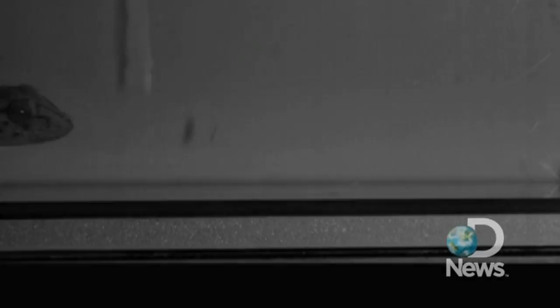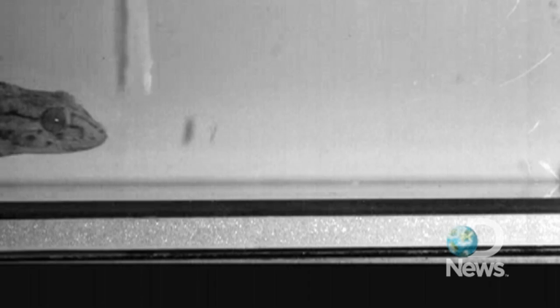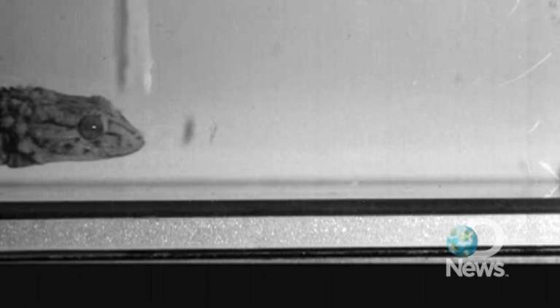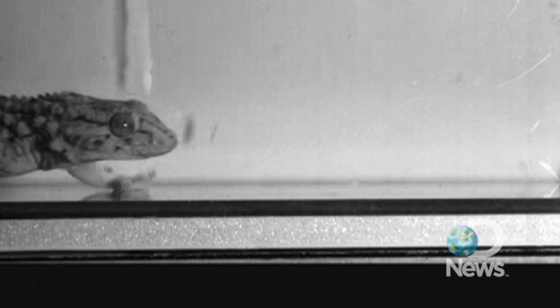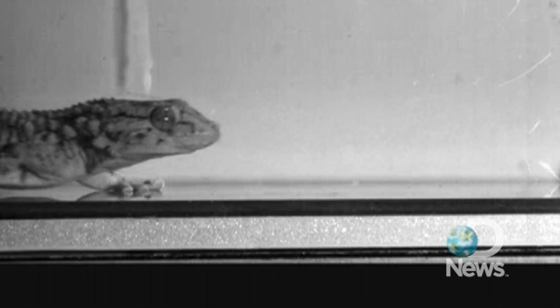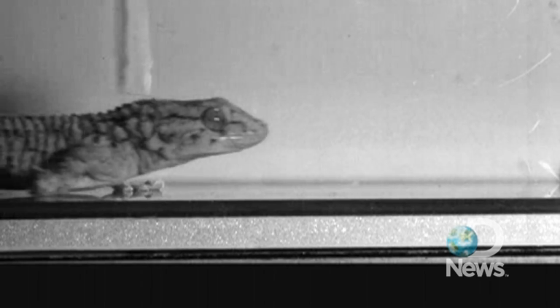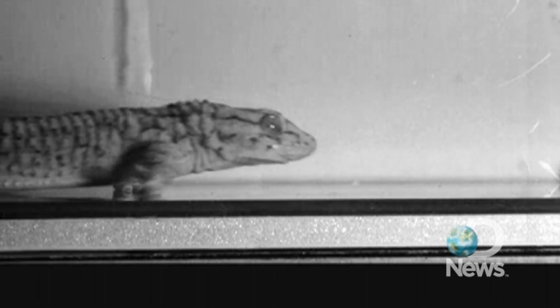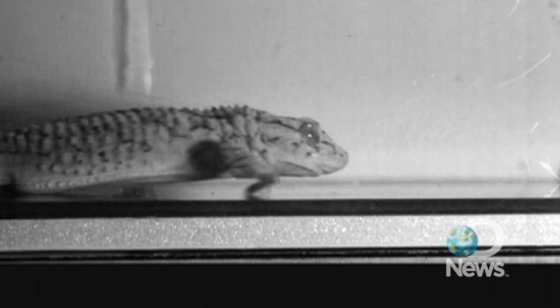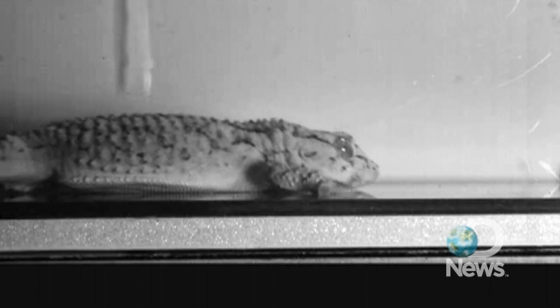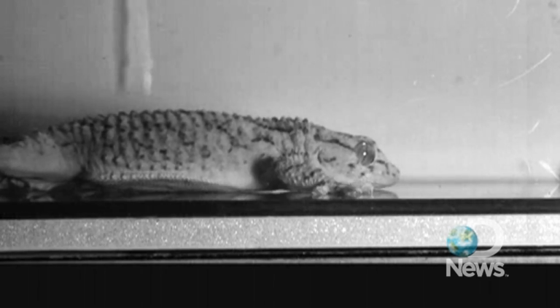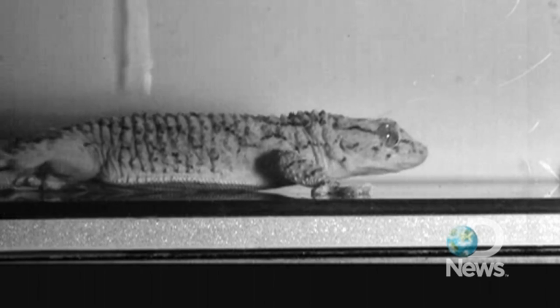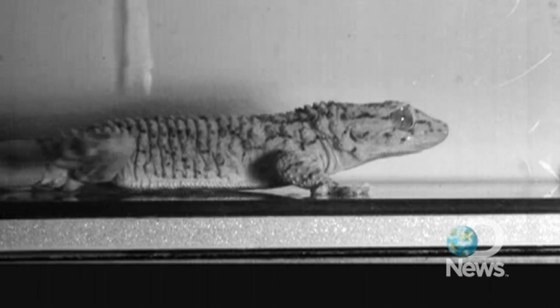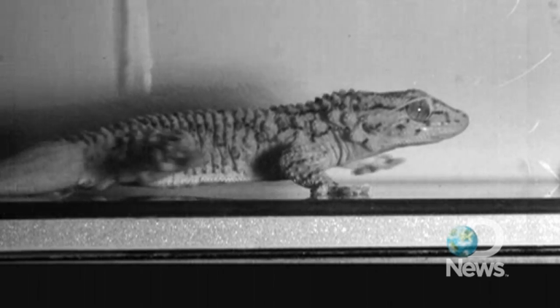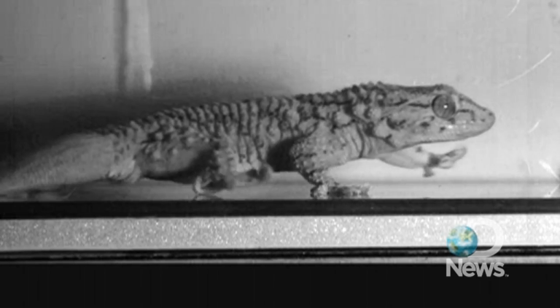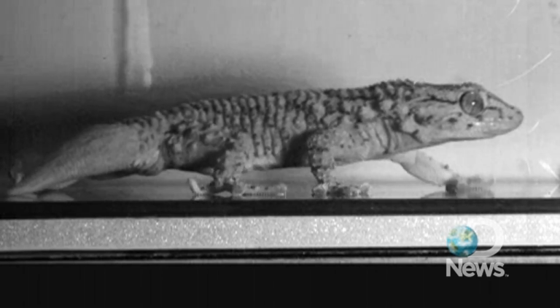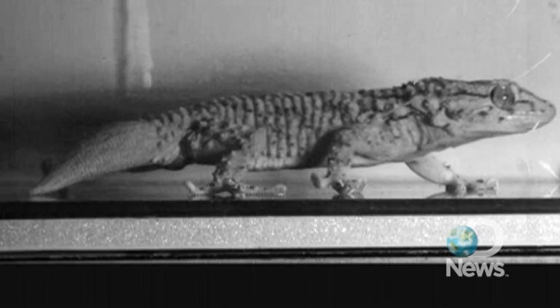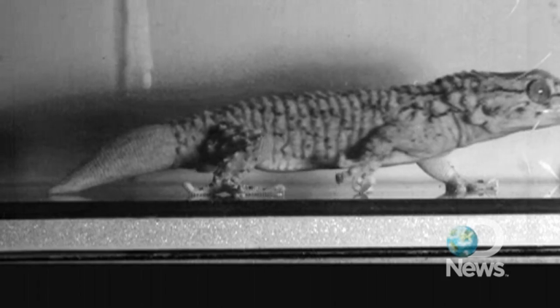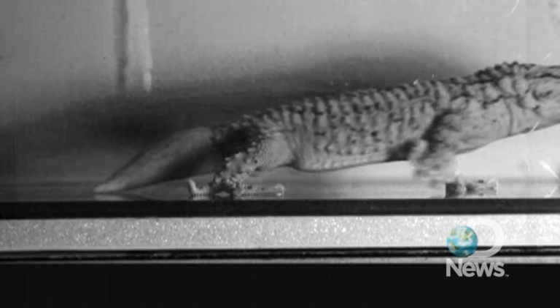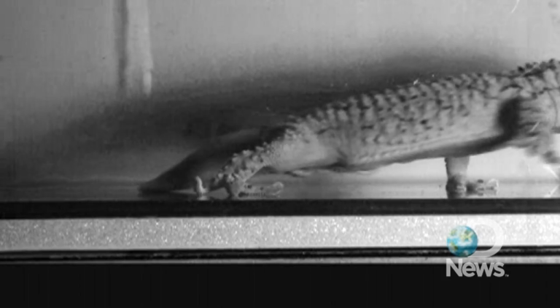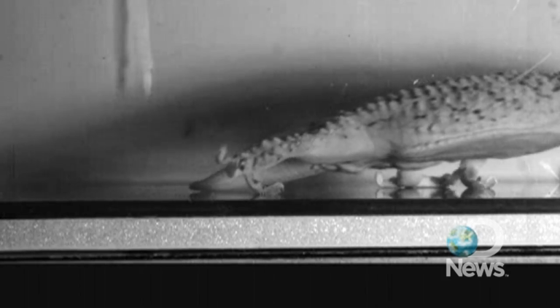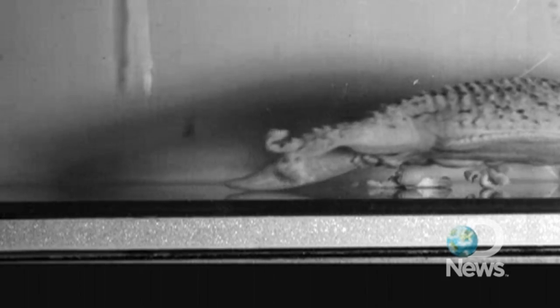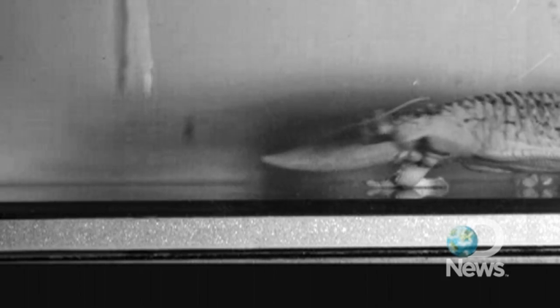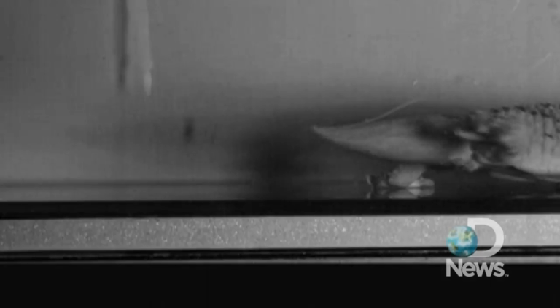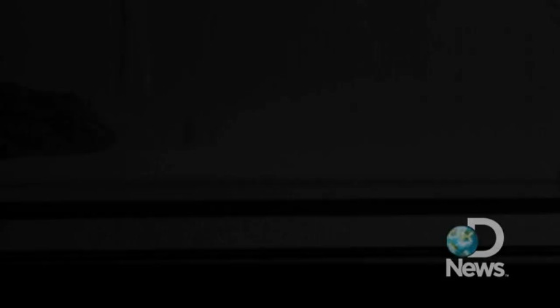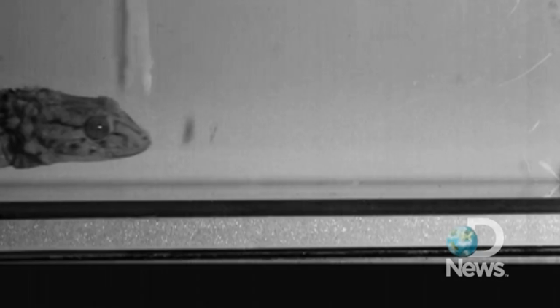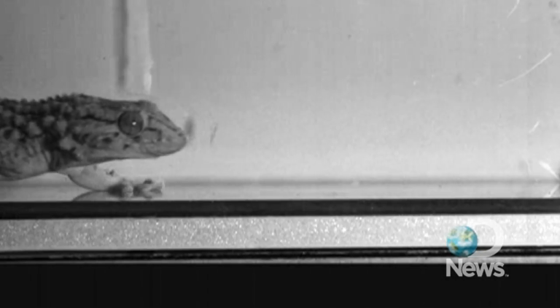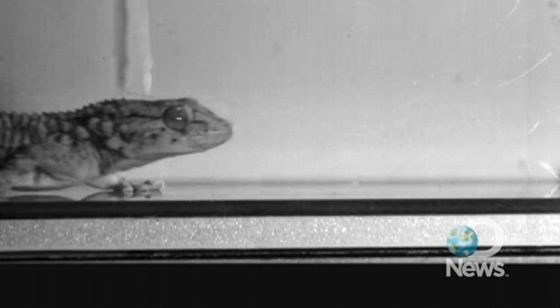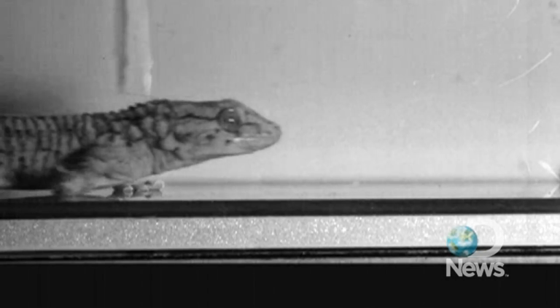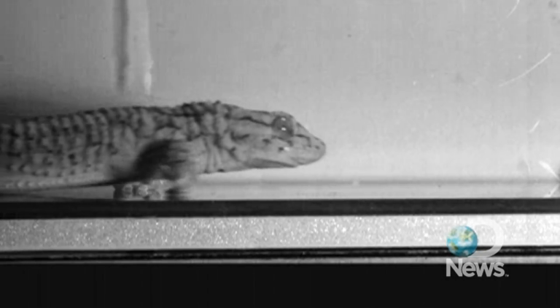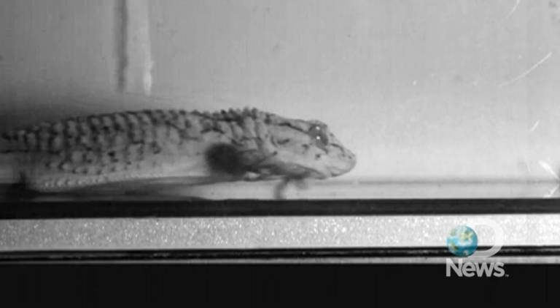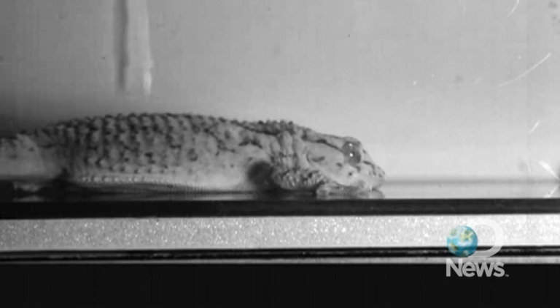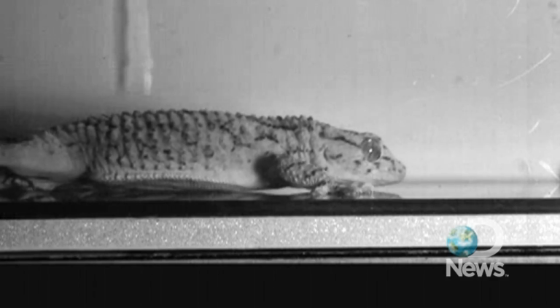Scientists have known for a while that geckos use microscopic hairs on their feet to defy gravity, but this new study is the first to explain how they know when to use it. For more about this amazing finding and other science news, go here.